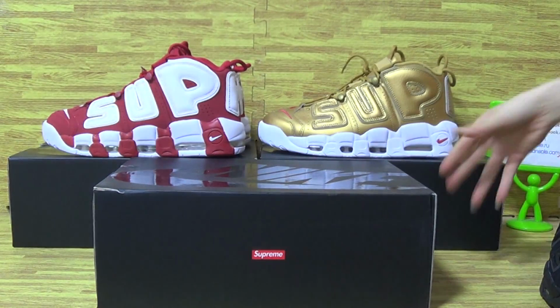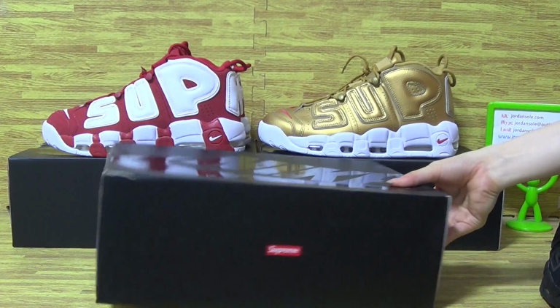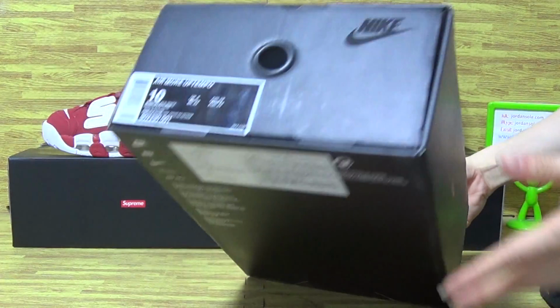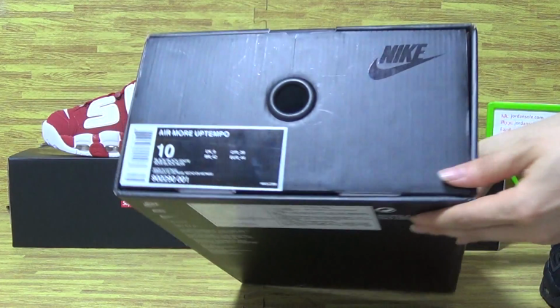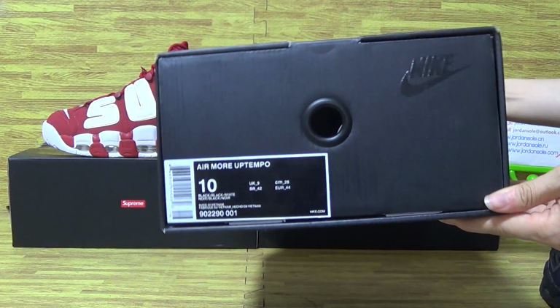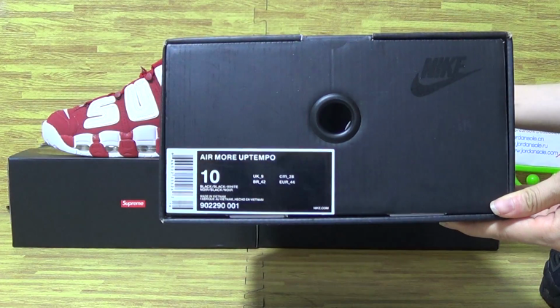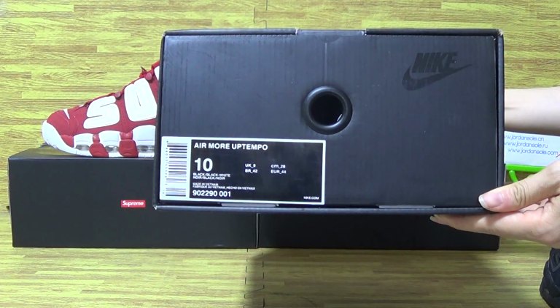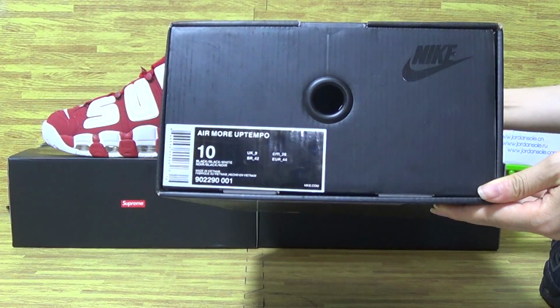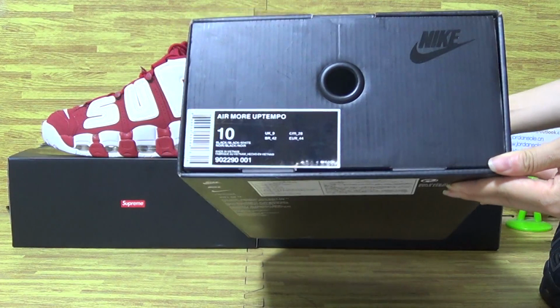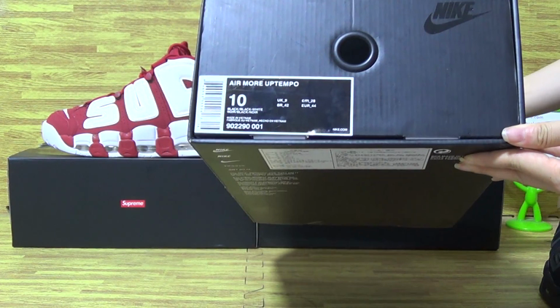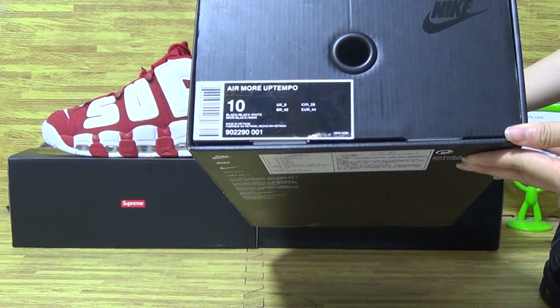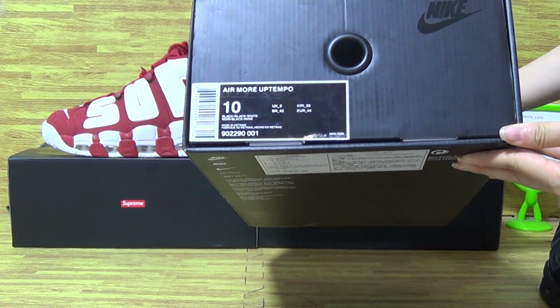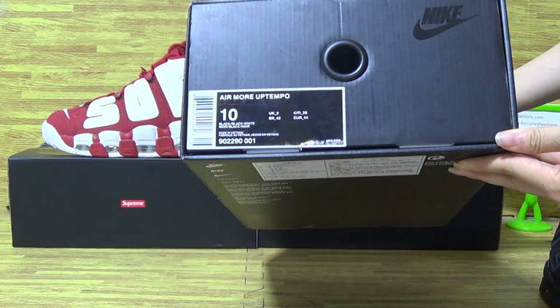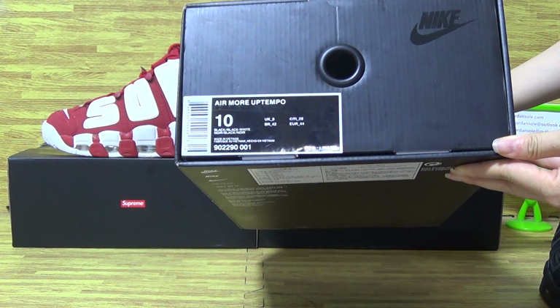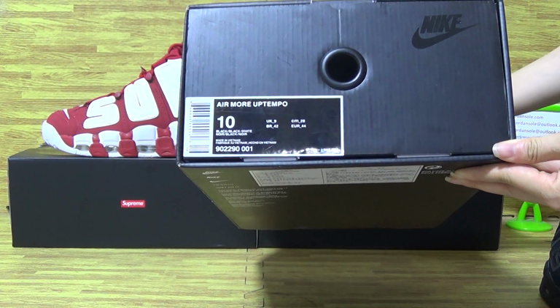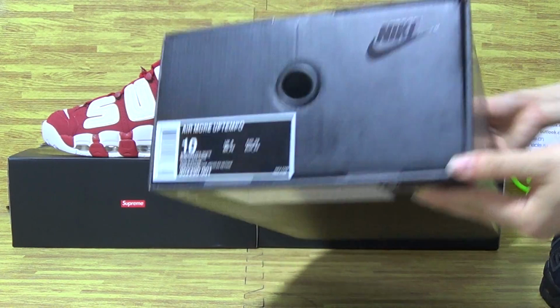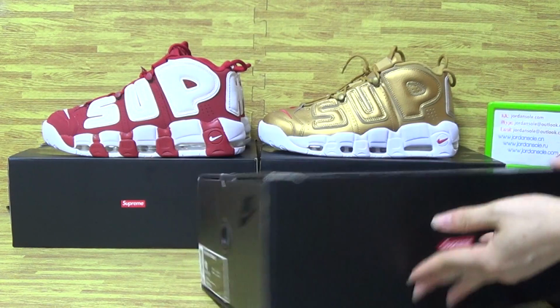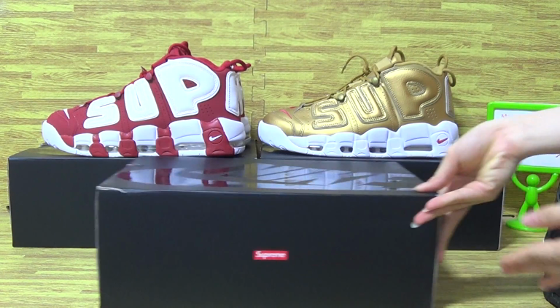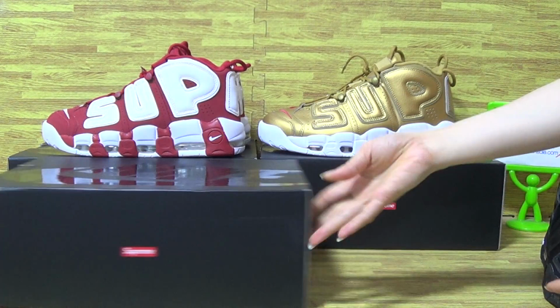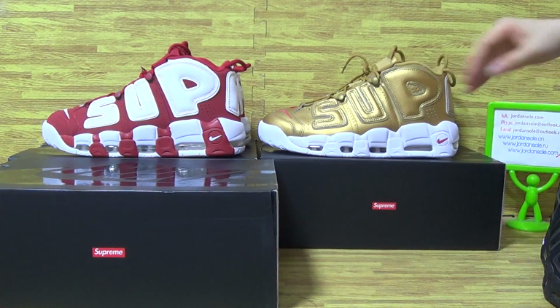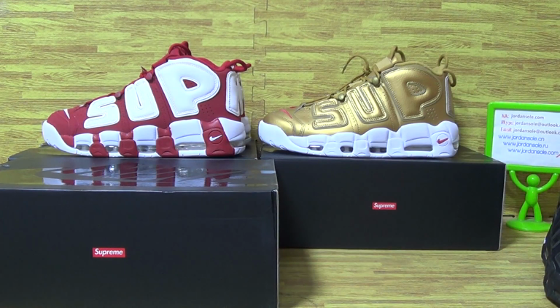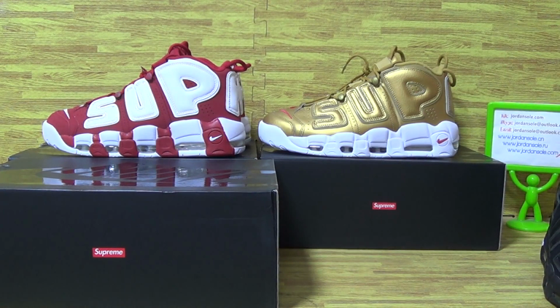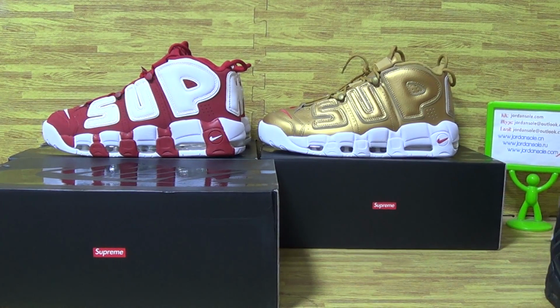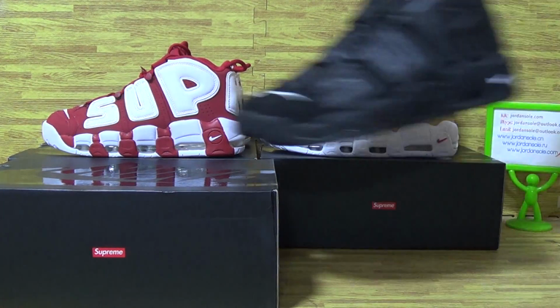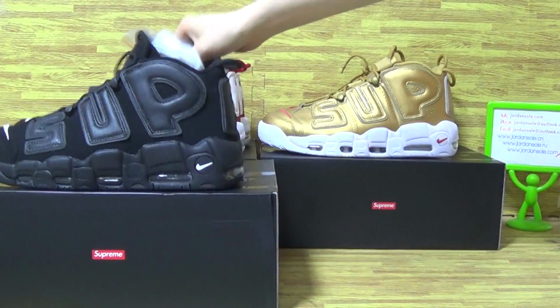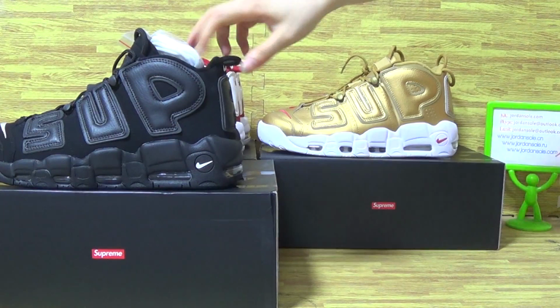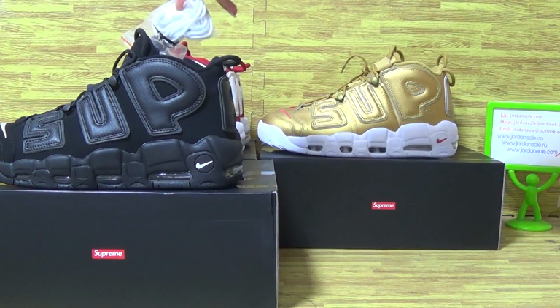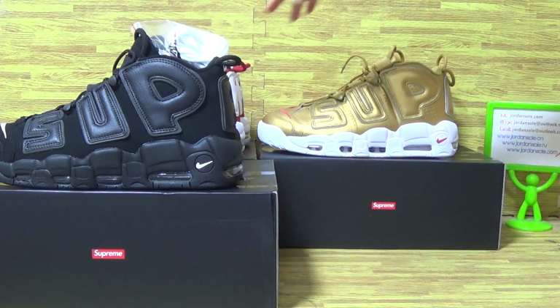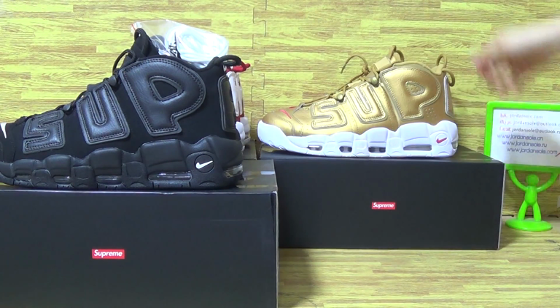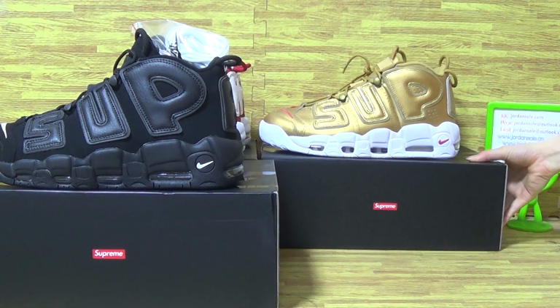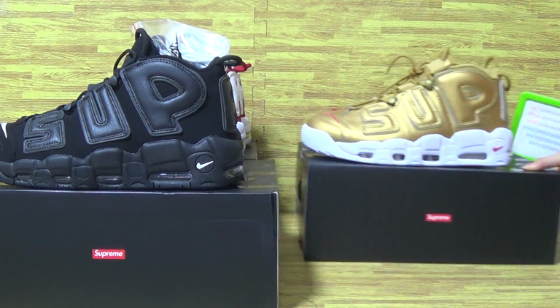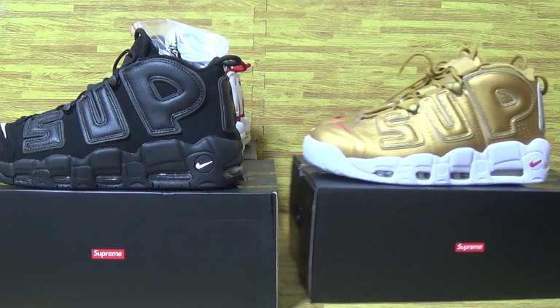Let's have a look at the size tag. It's size 10. Now keep going on. We can see the shoe tray.